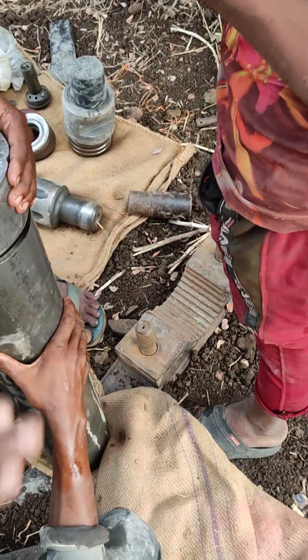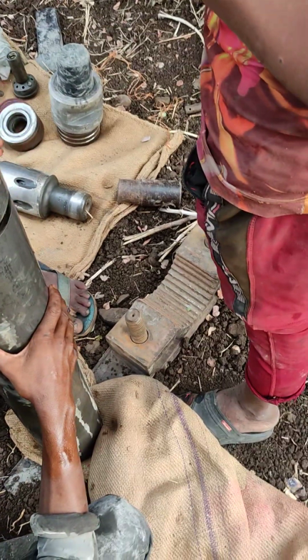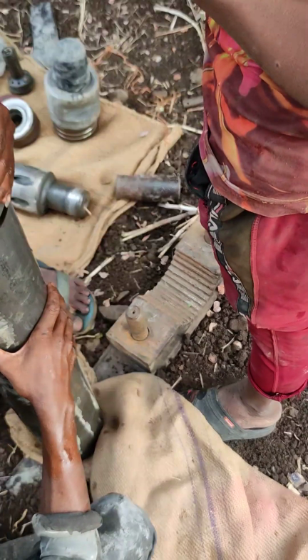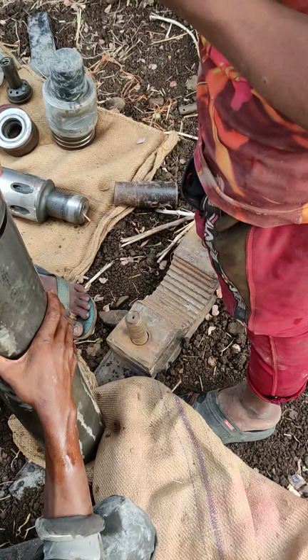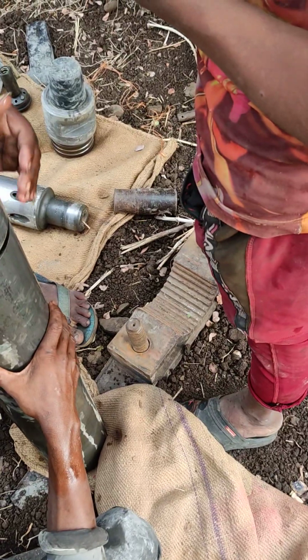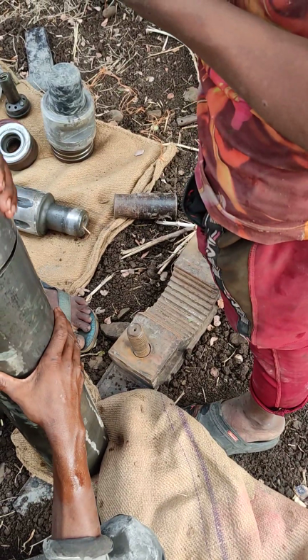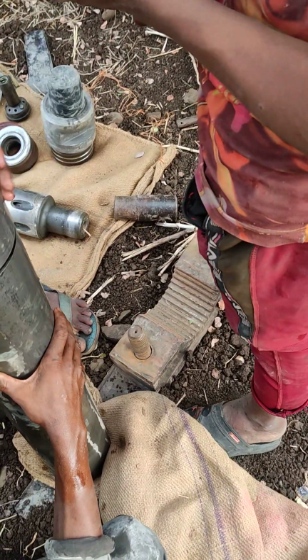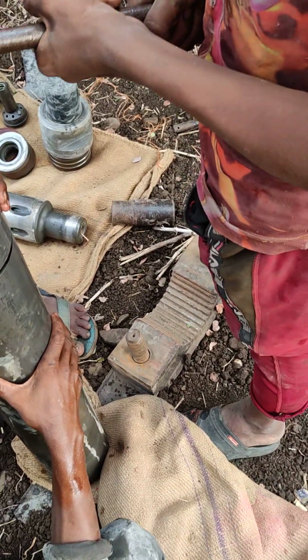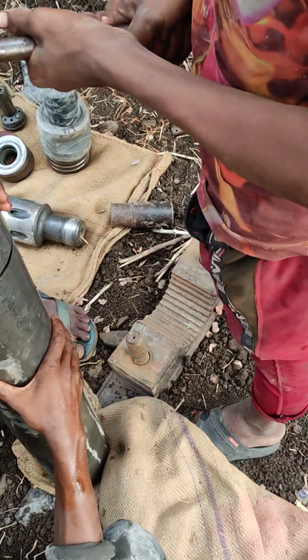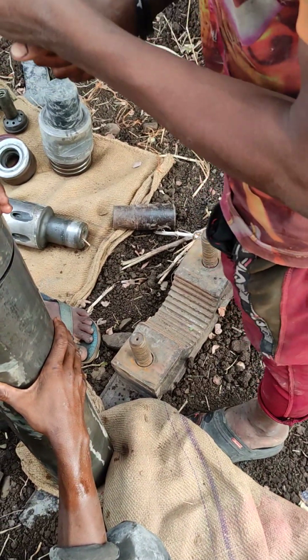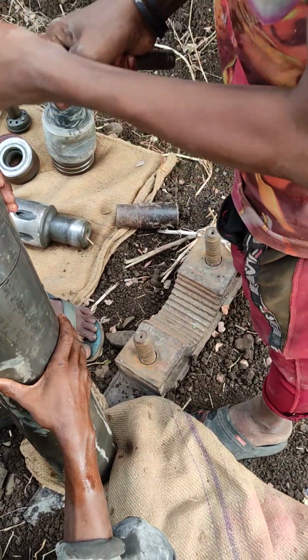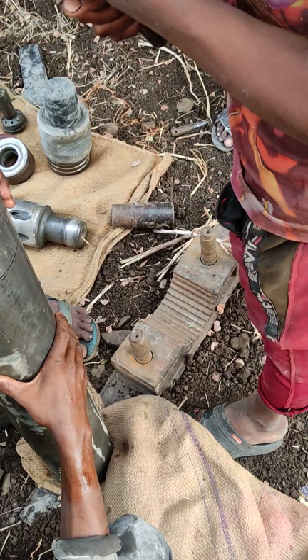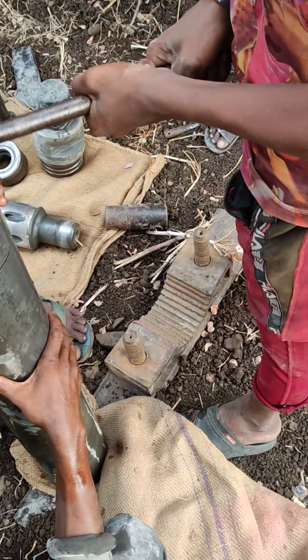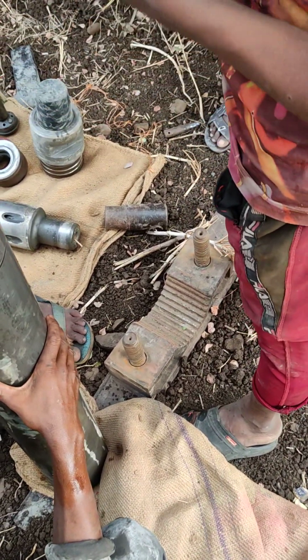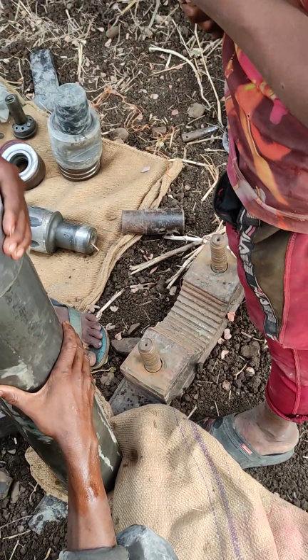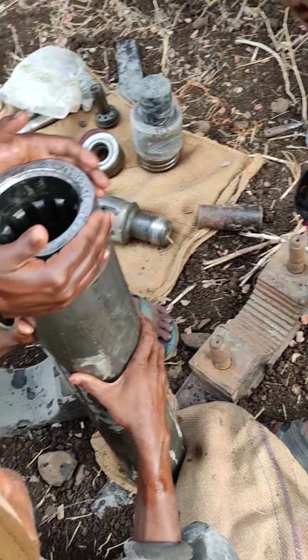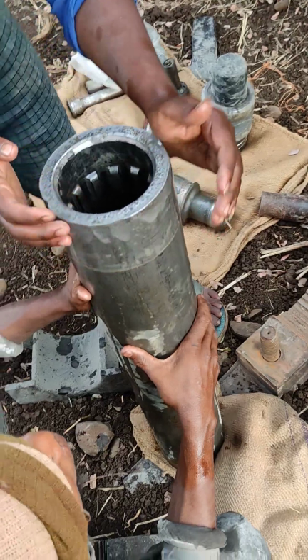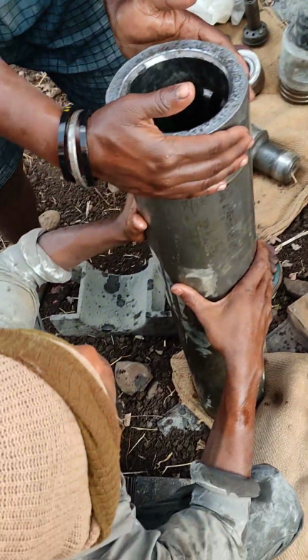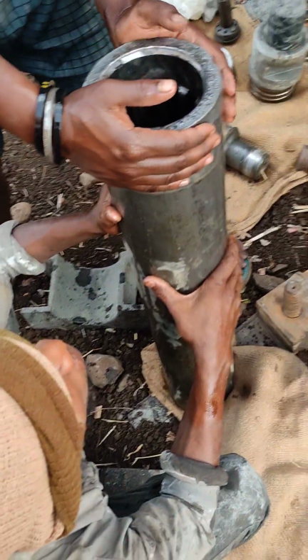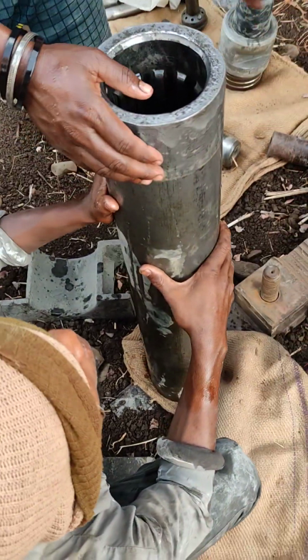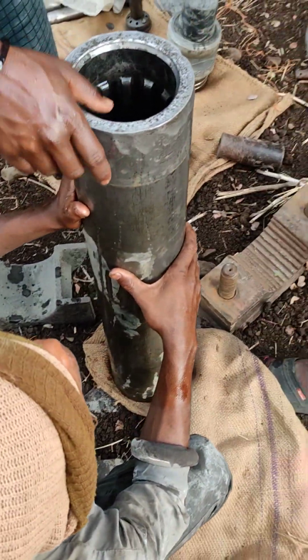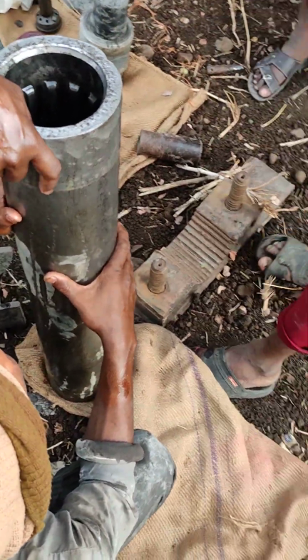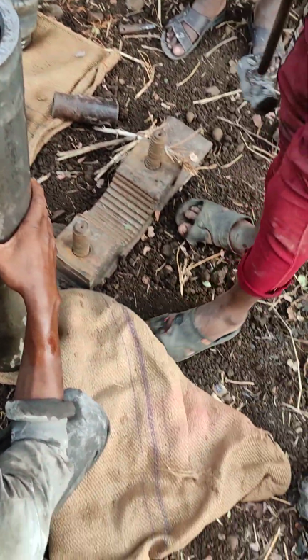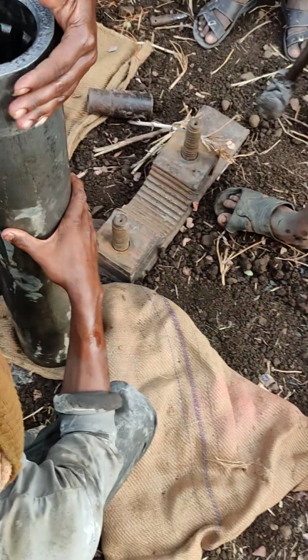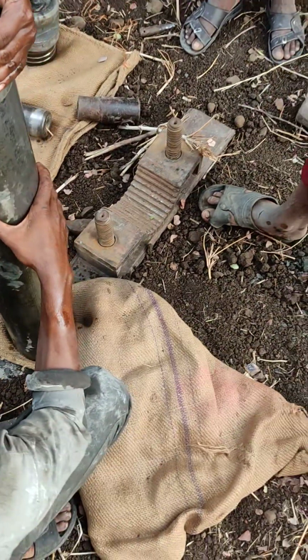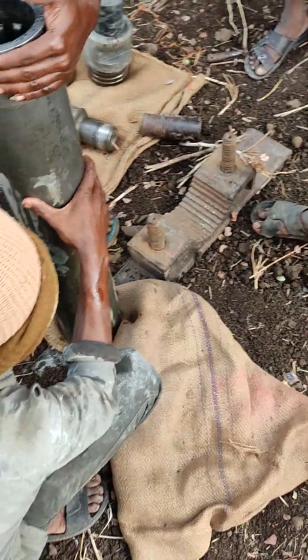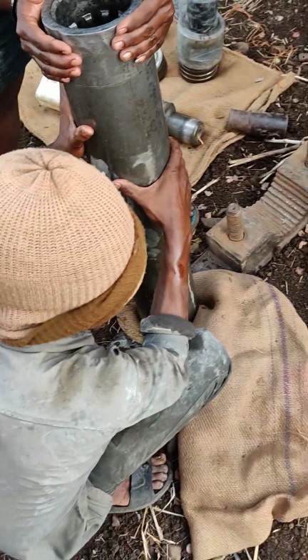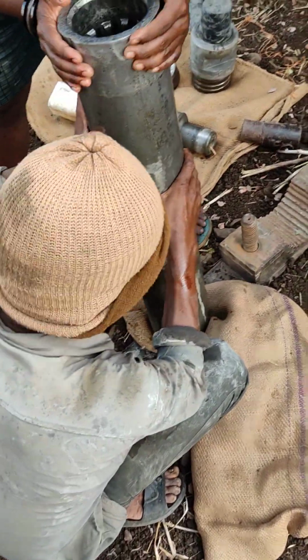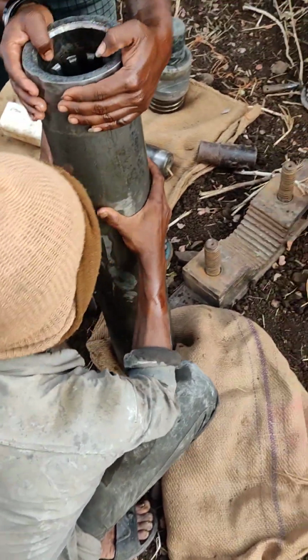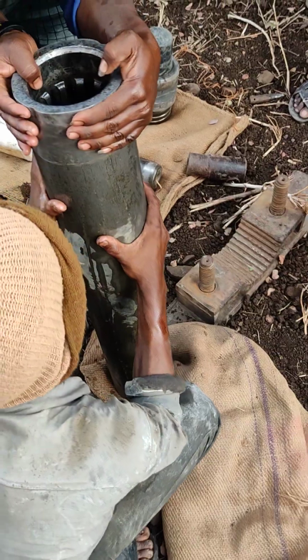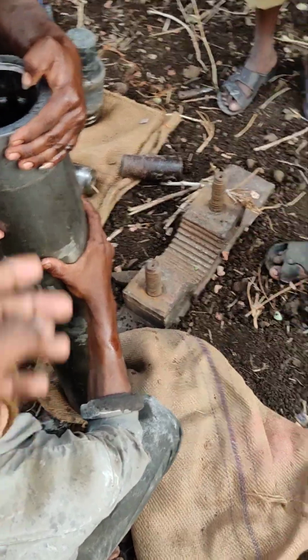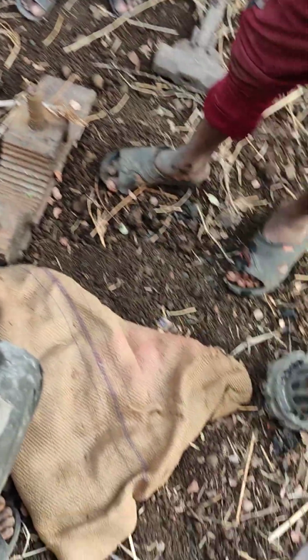How much? Take it. Now put it. Put it. Put it on here.